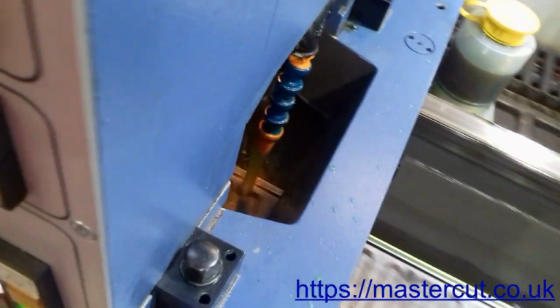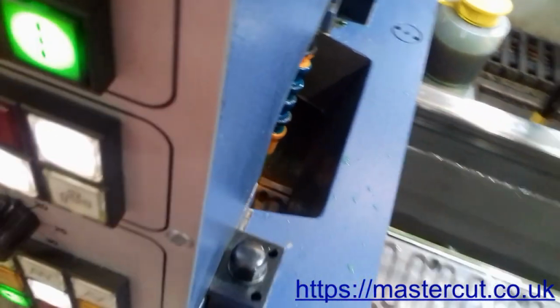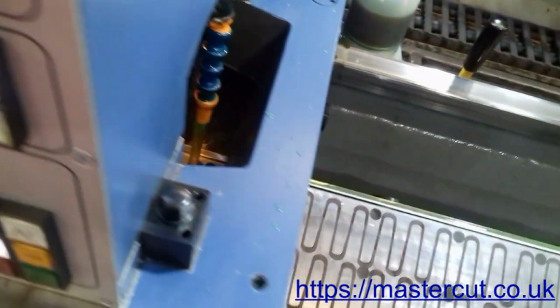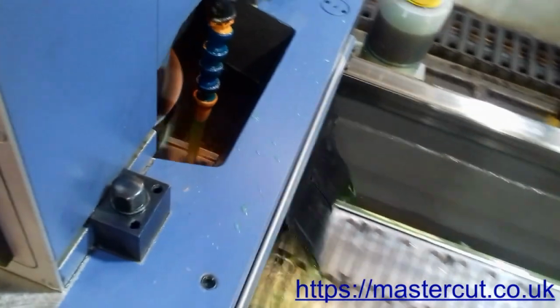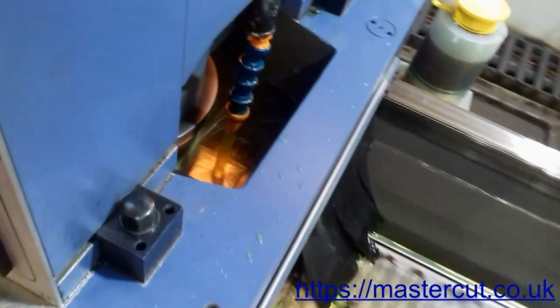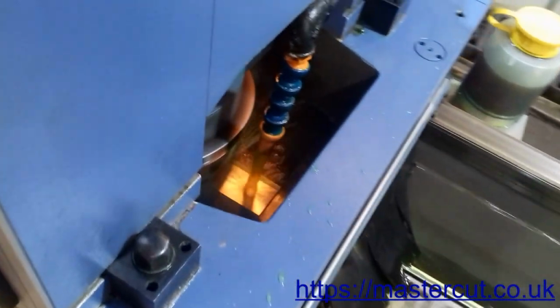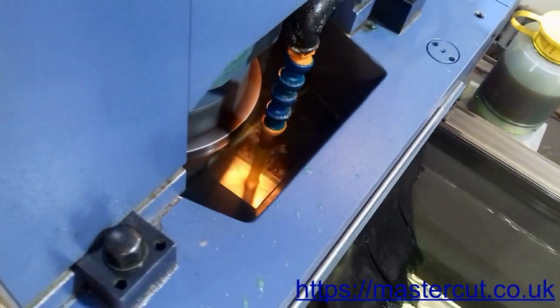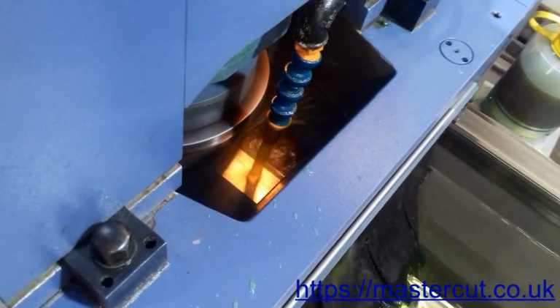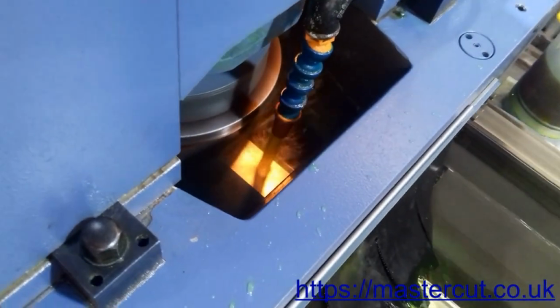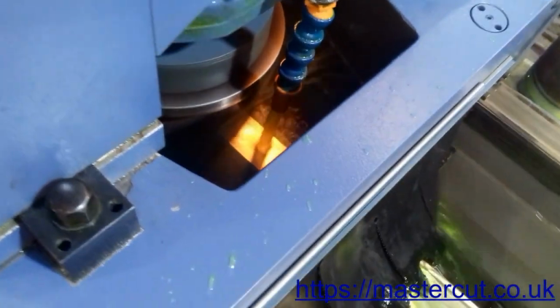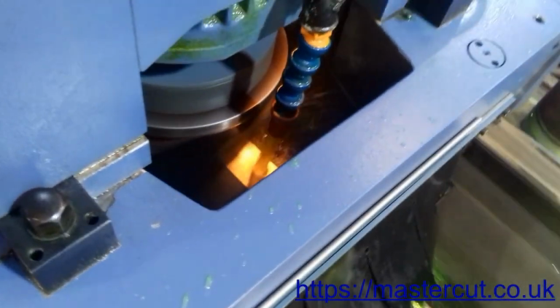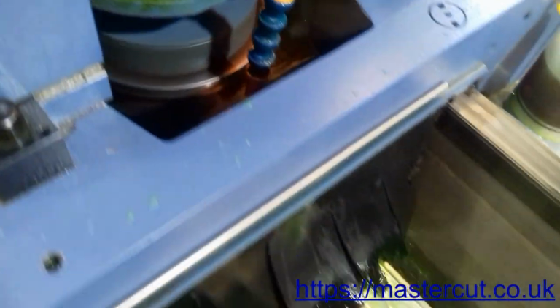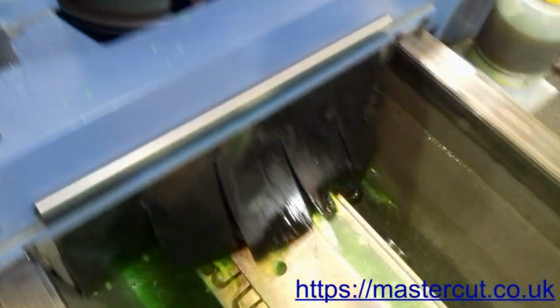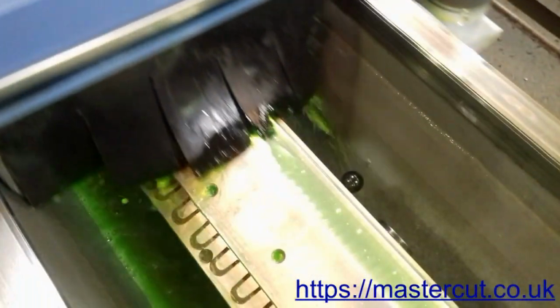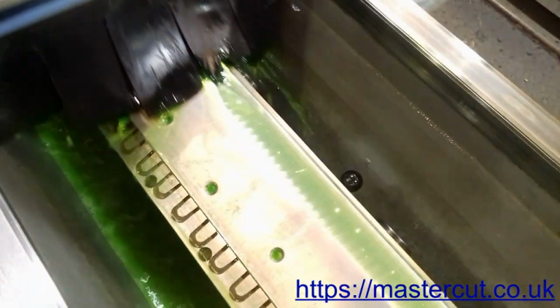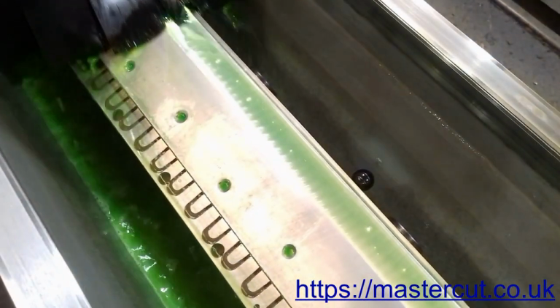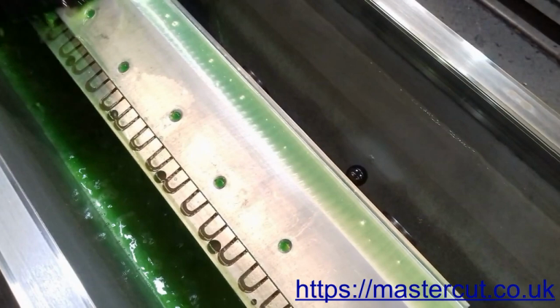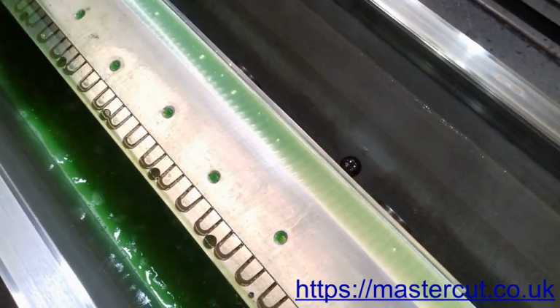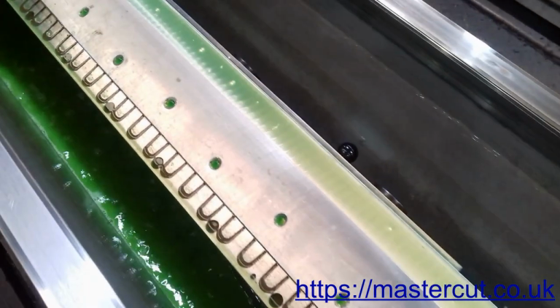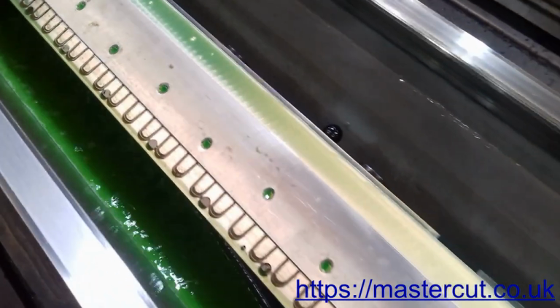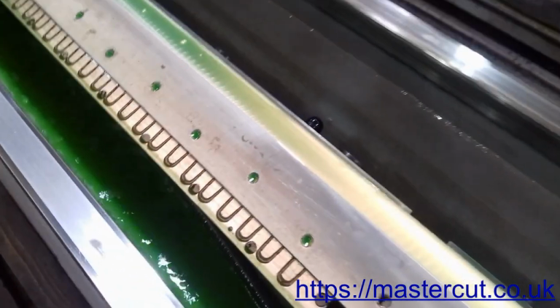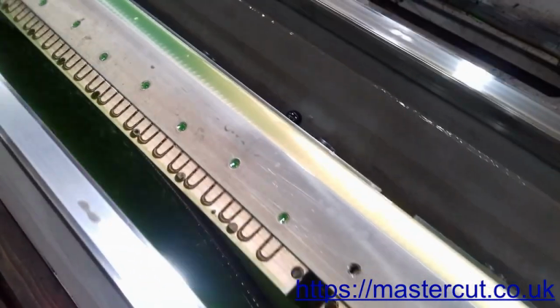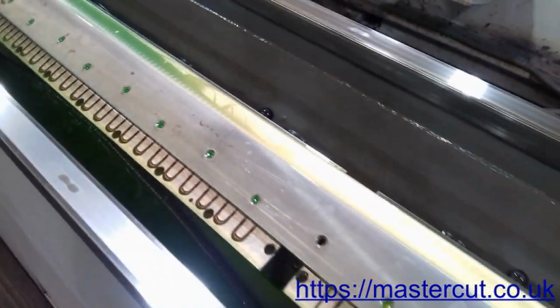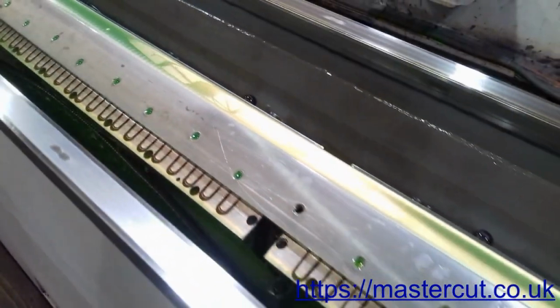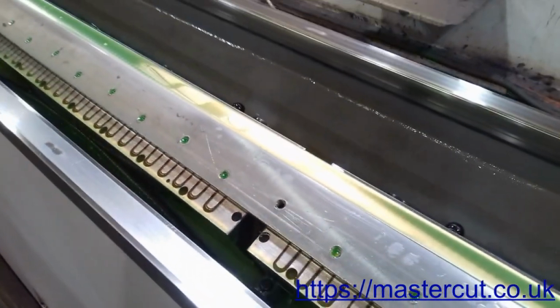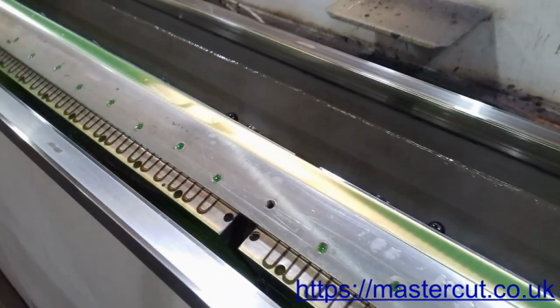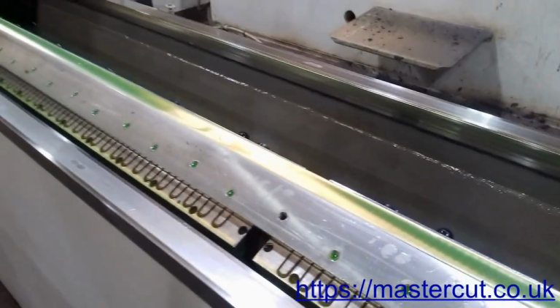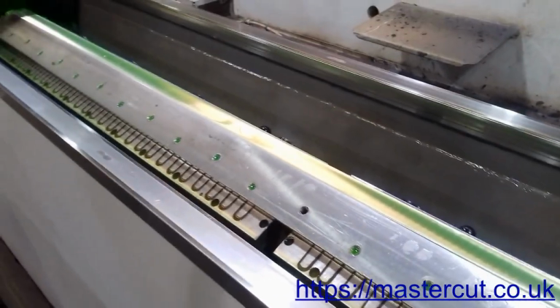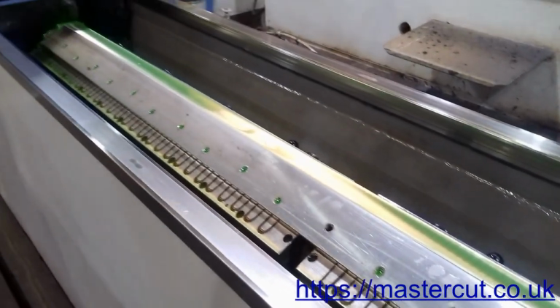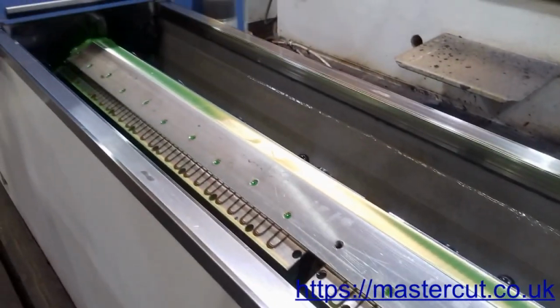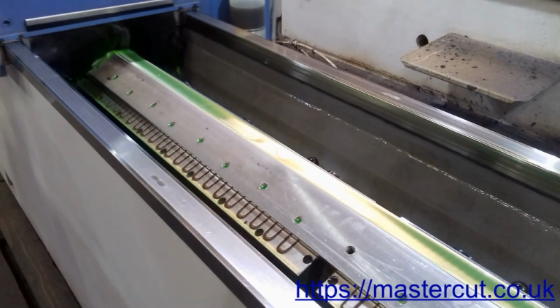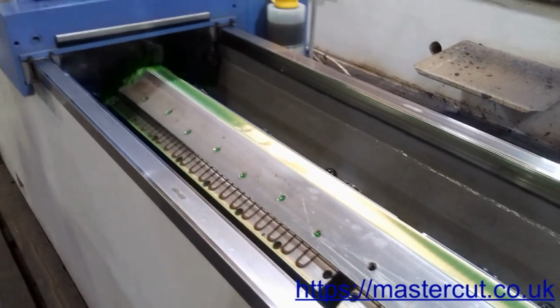How often you need to sharpen a guillotine blade depends on how much you use your machine and what type of materials you cut. We have customers that sharpen their guillotine blades weekly, whereas others may go for months between sharpening.